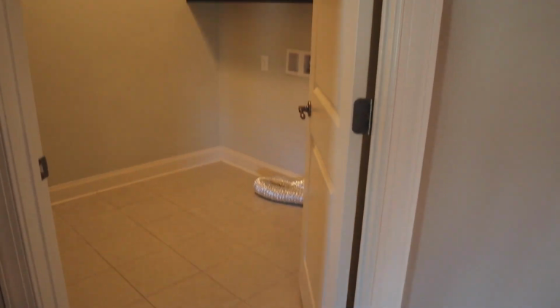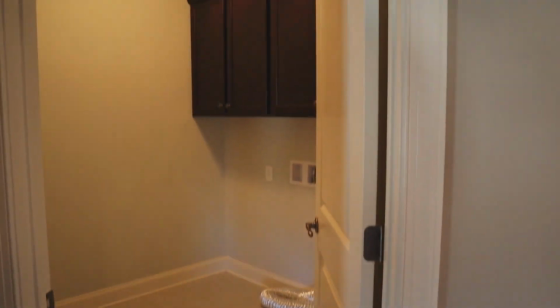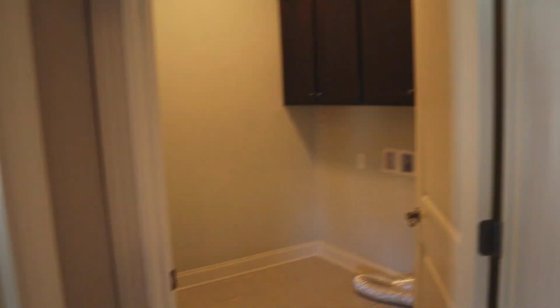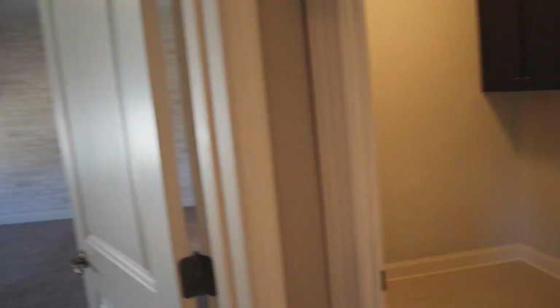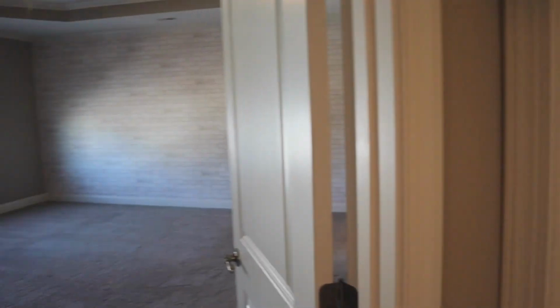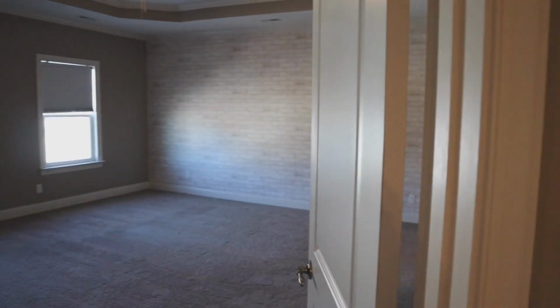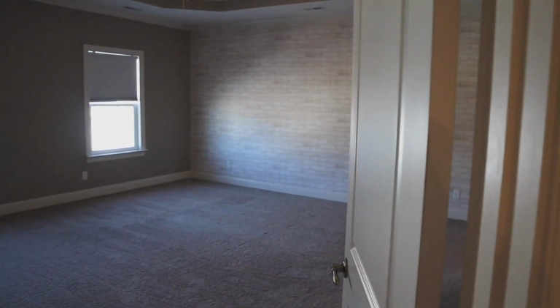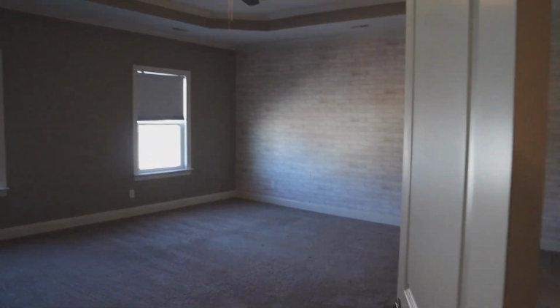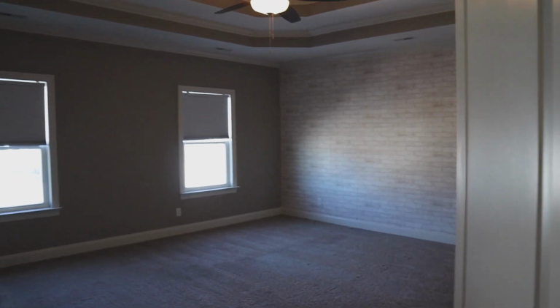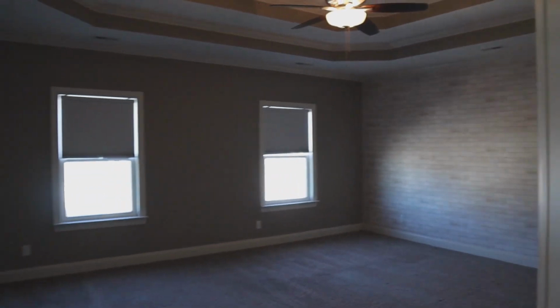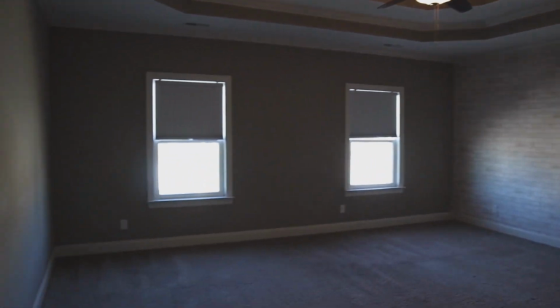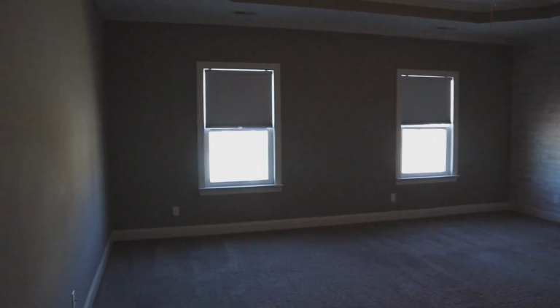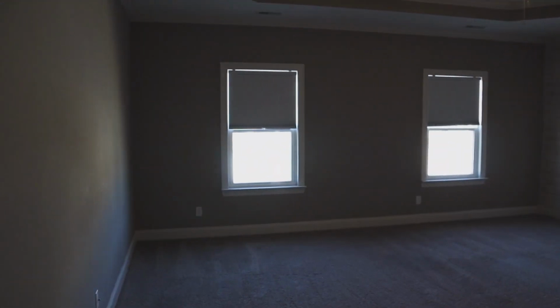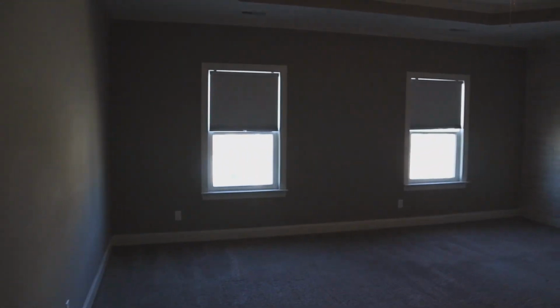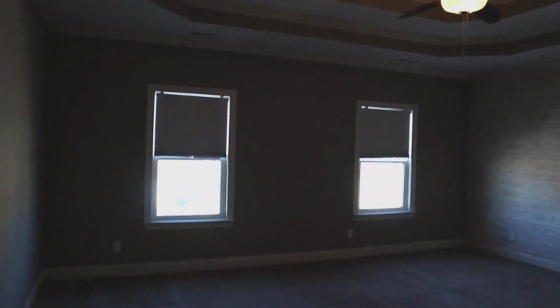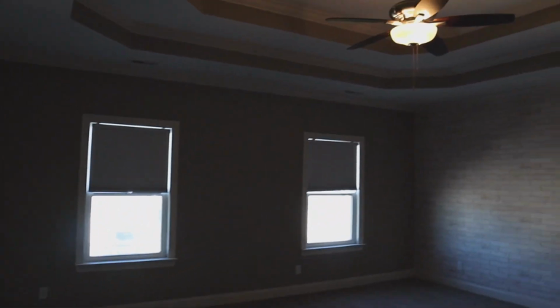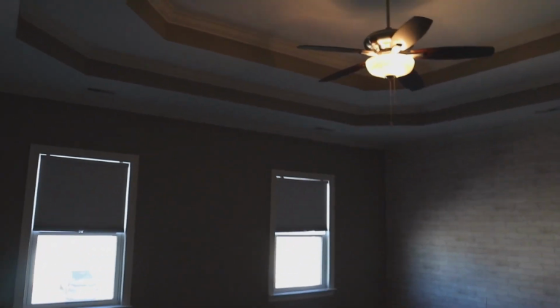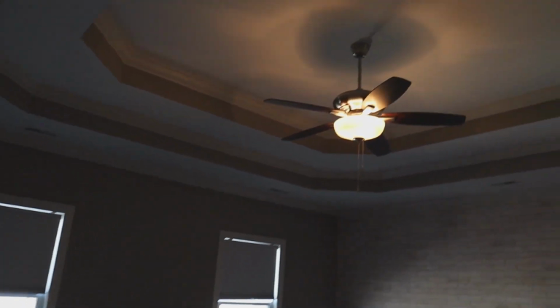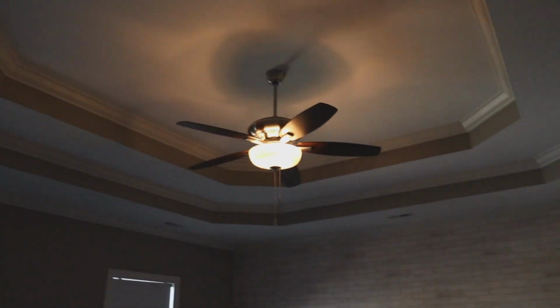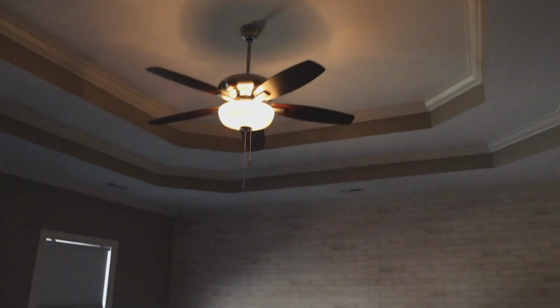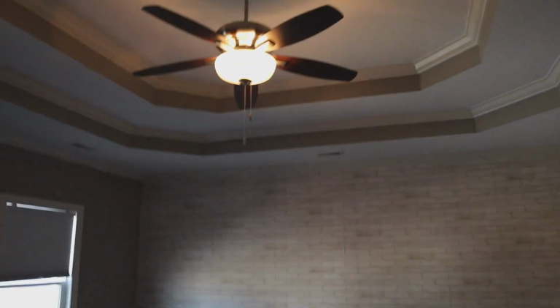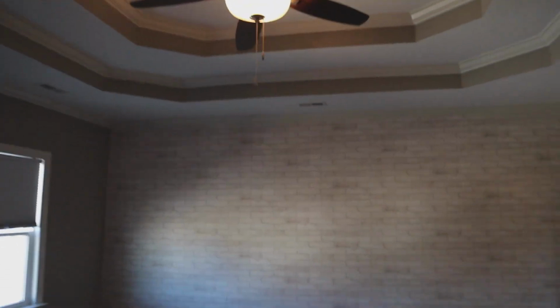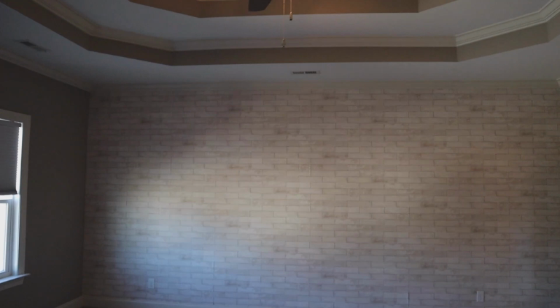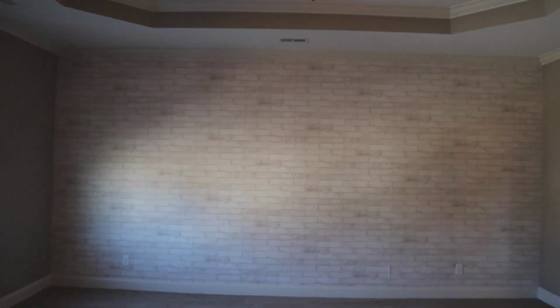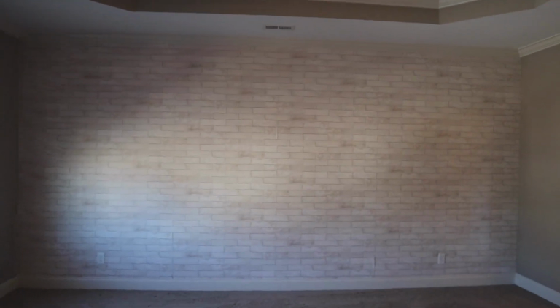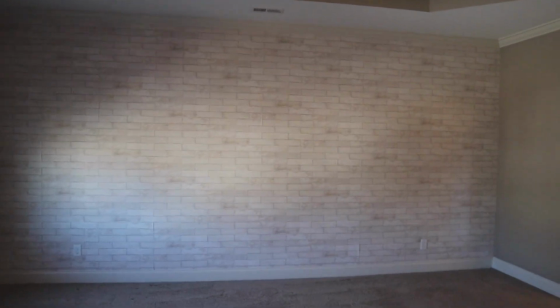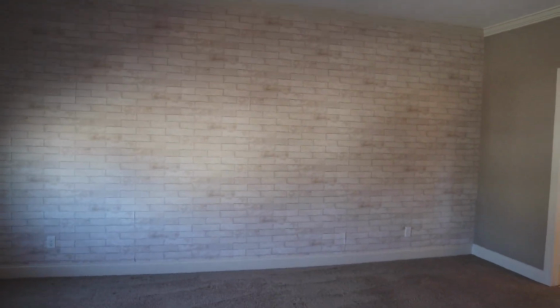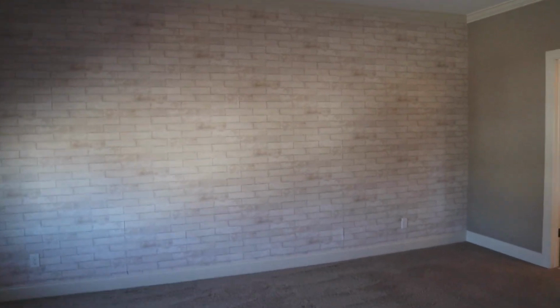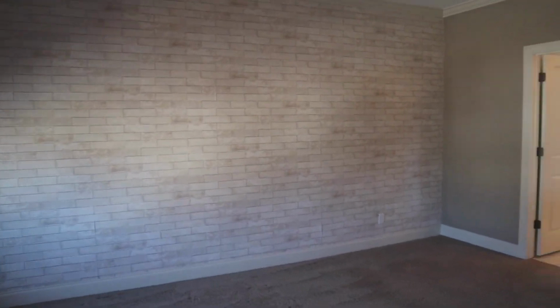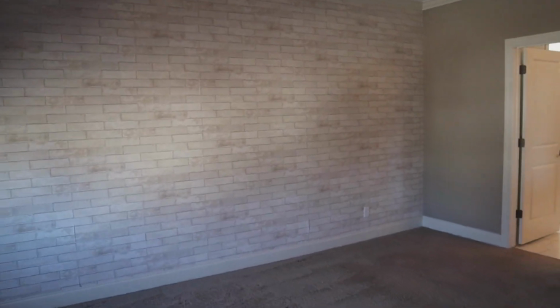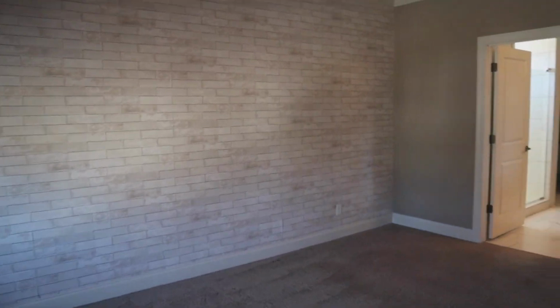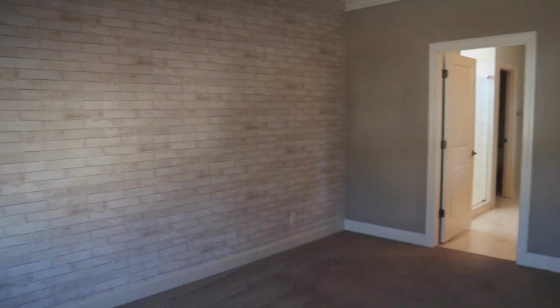Across the hall there's a full laundry room. And then we get into the master bedroom, which has a specialty ceiling and a decorative faux brick wall.